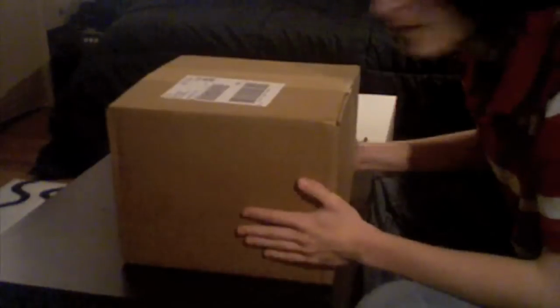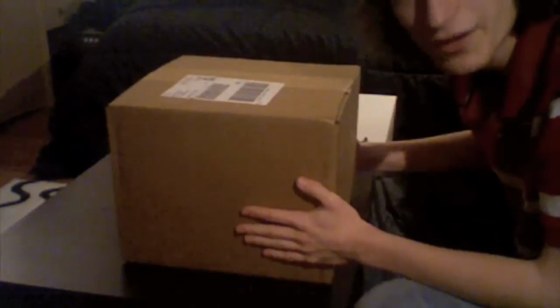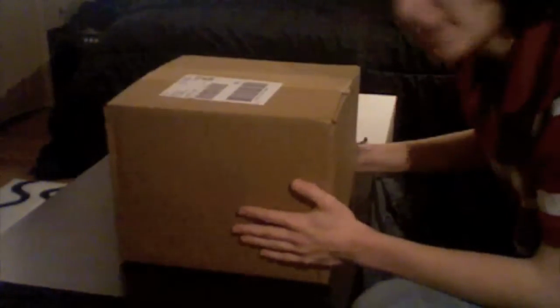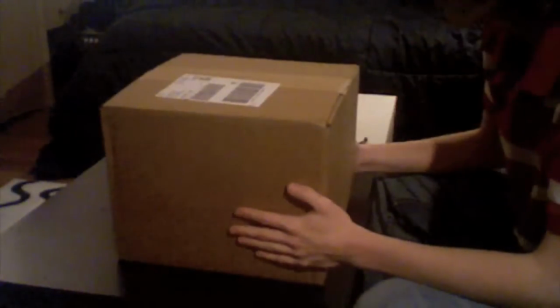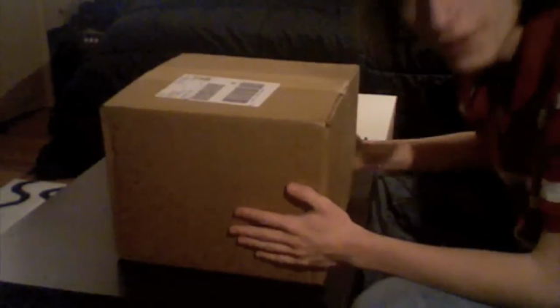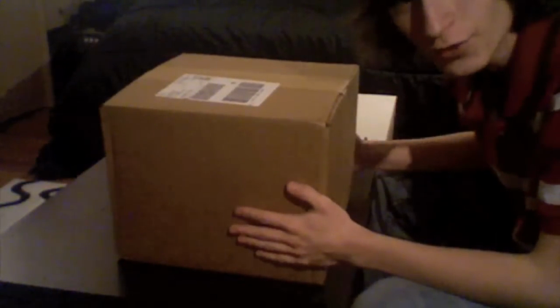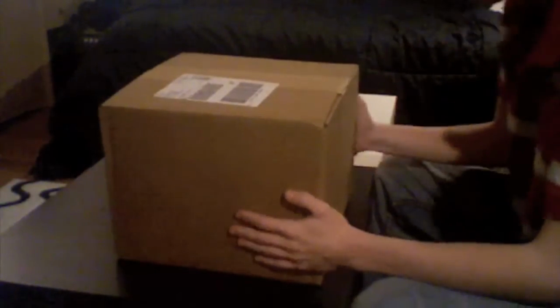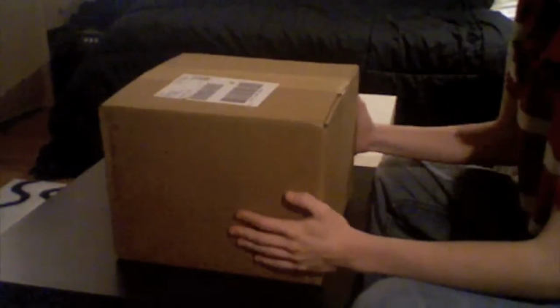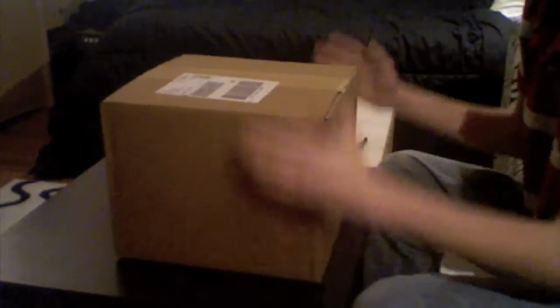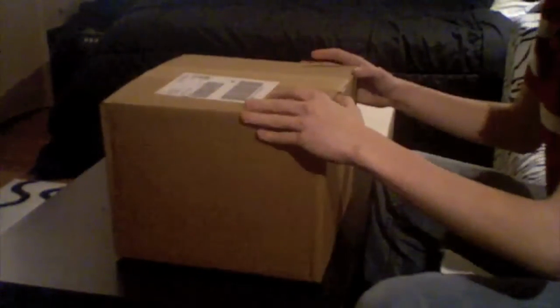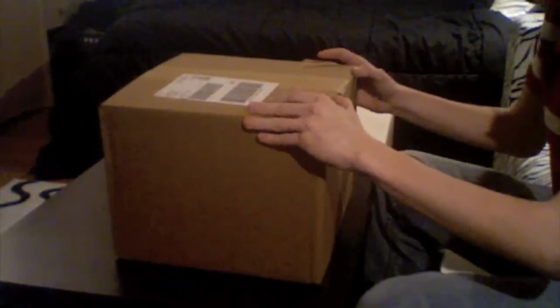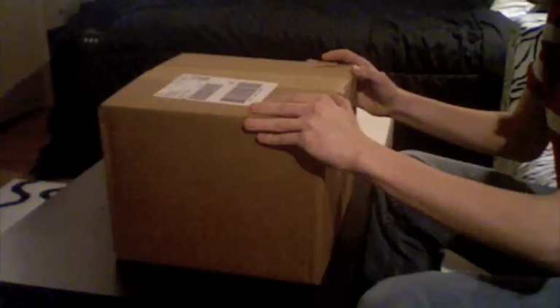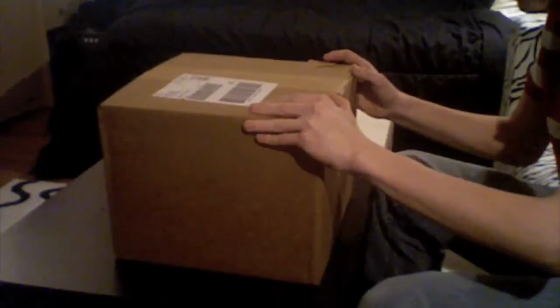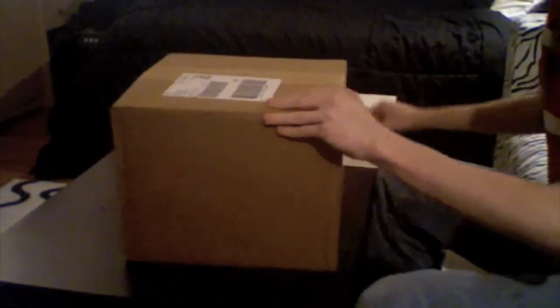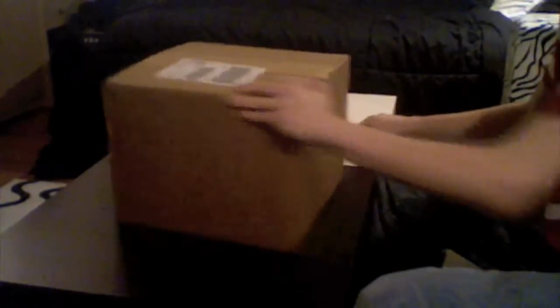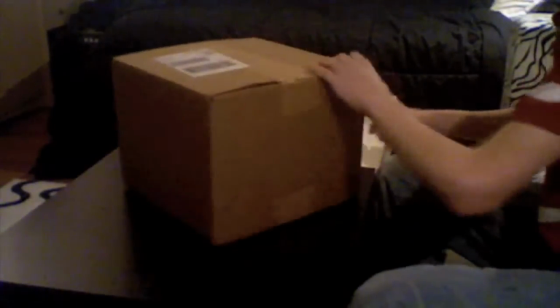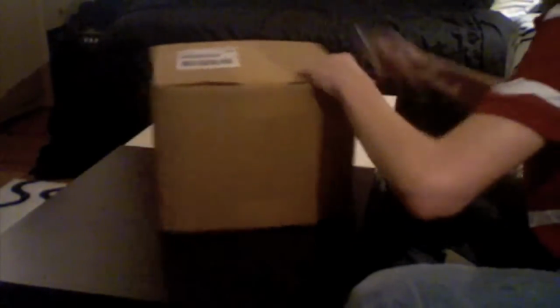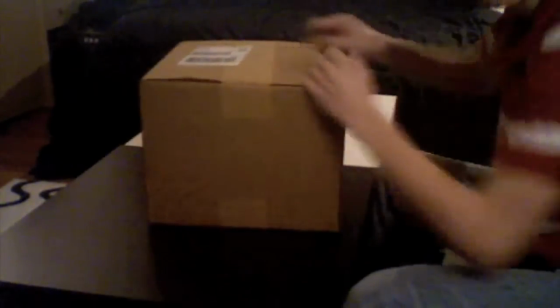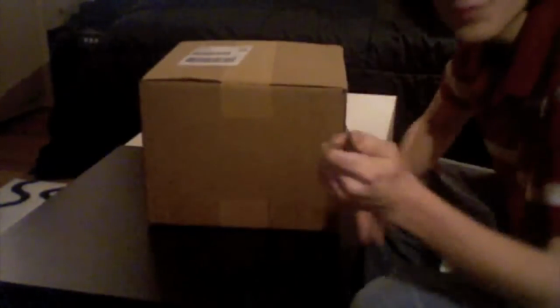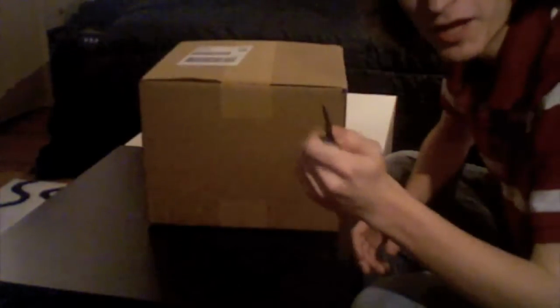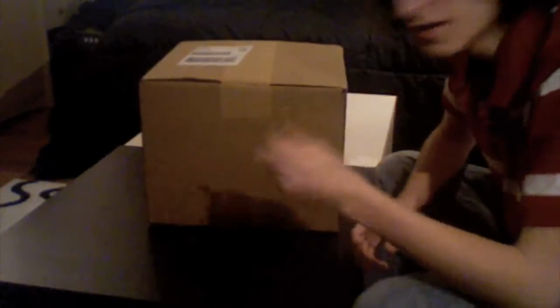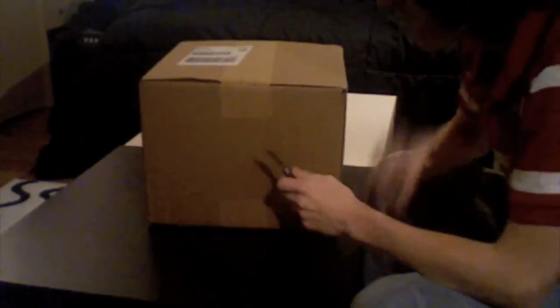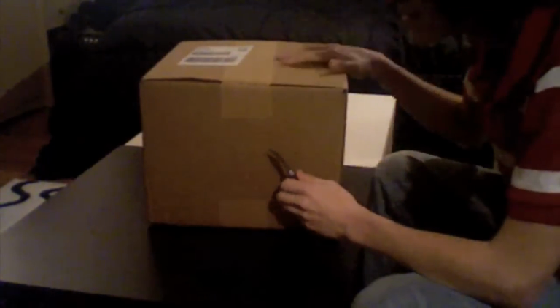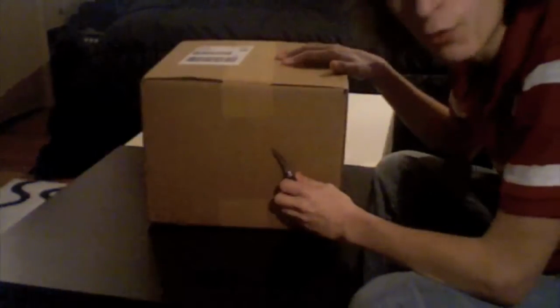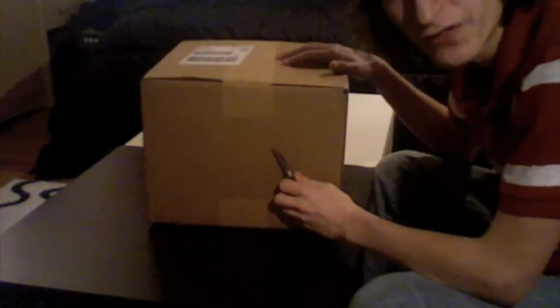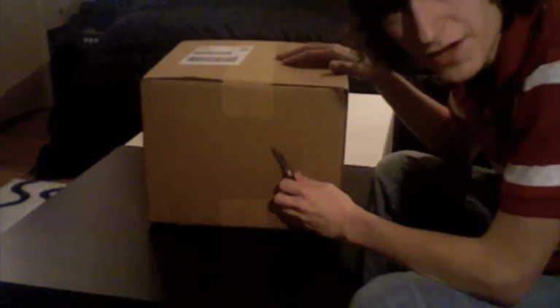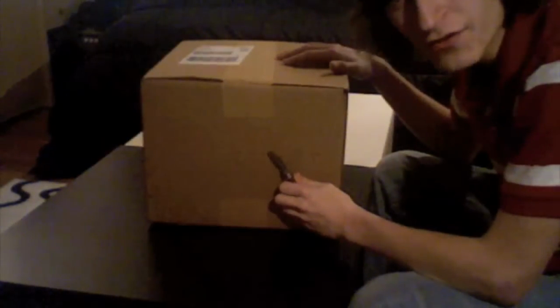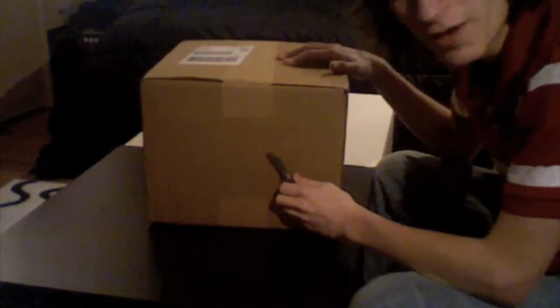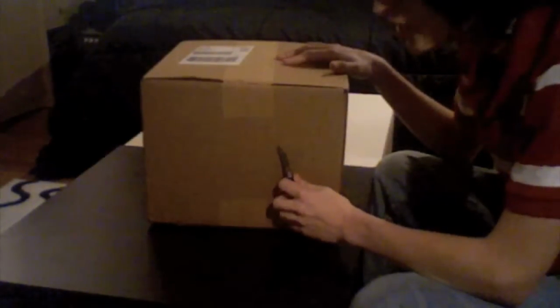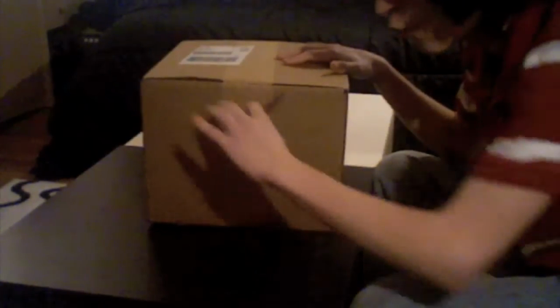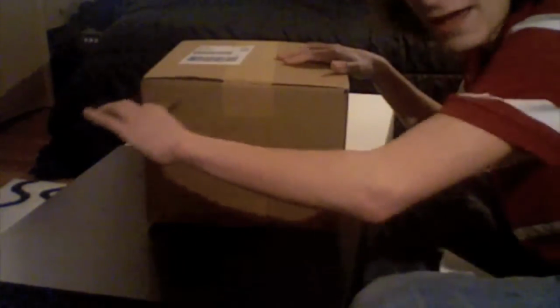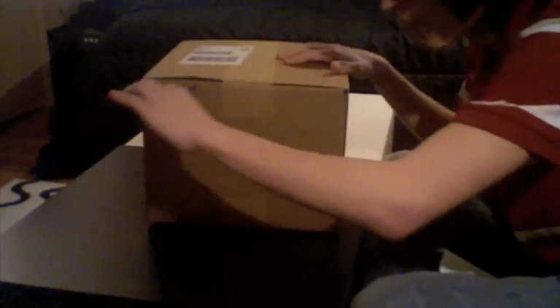Oh well, I guess we'll find out. So without further ado, here's the unboxing video. Let's see, what side do I want to take this? Okay, take it from this side. Got my blade. I'm a big supporter of safety, so I make sure to always cut away from myself.